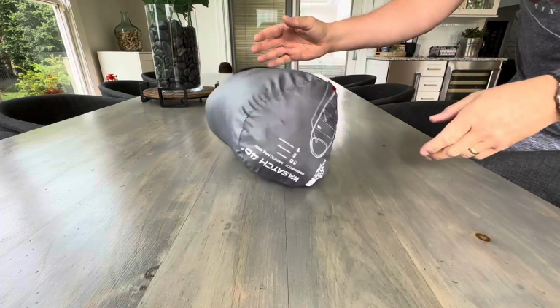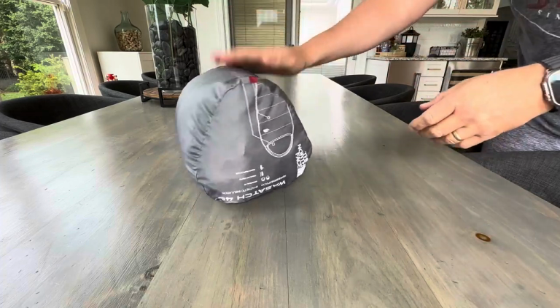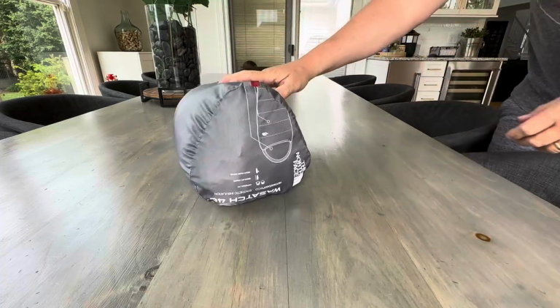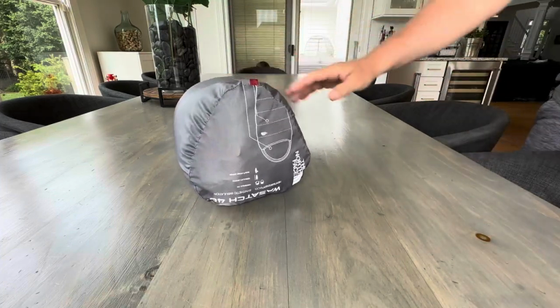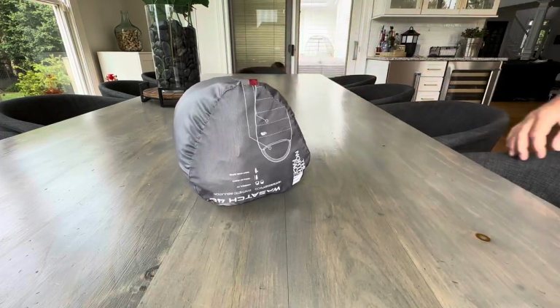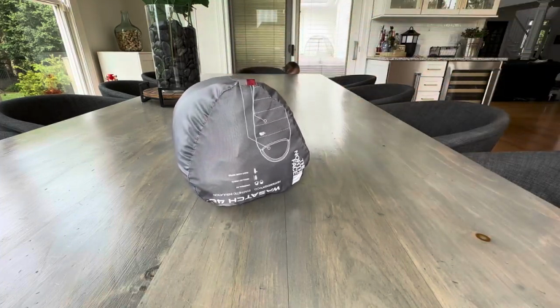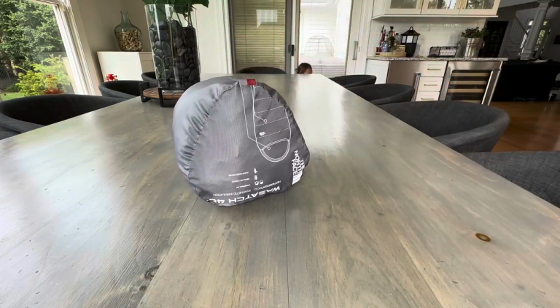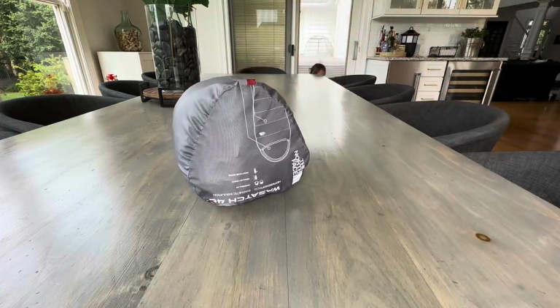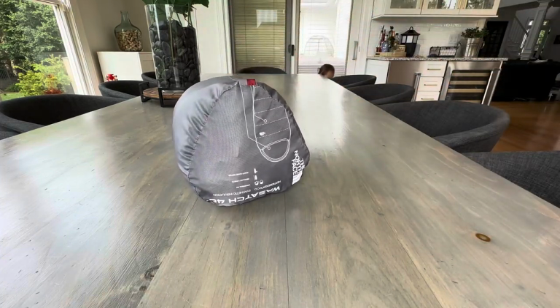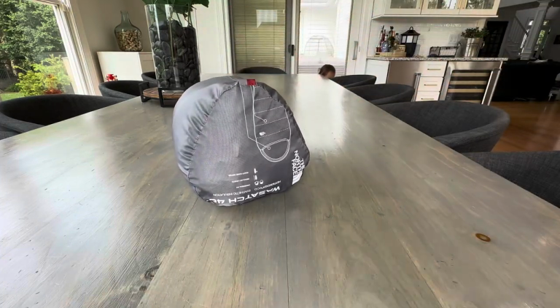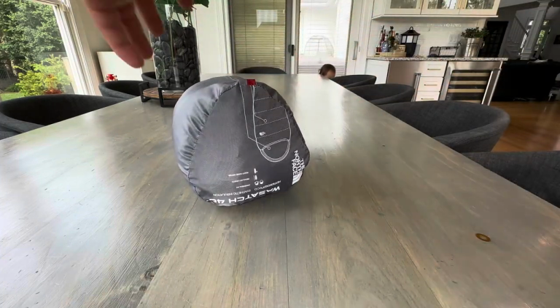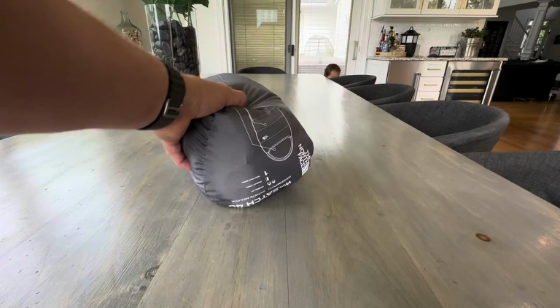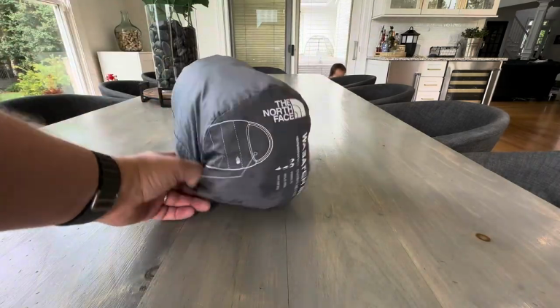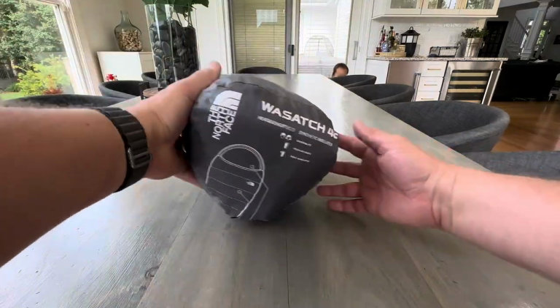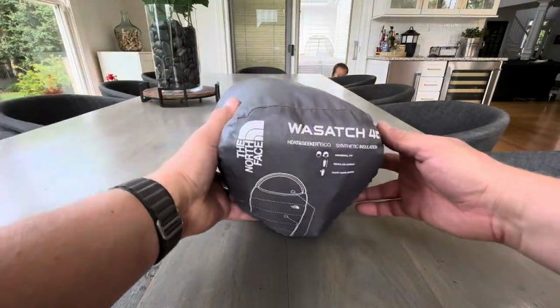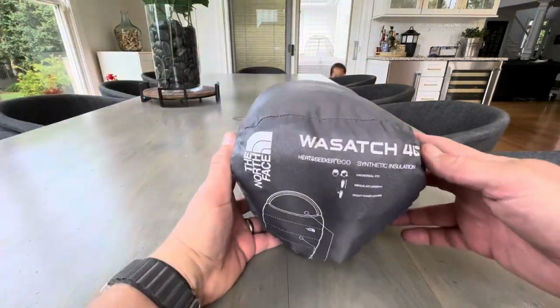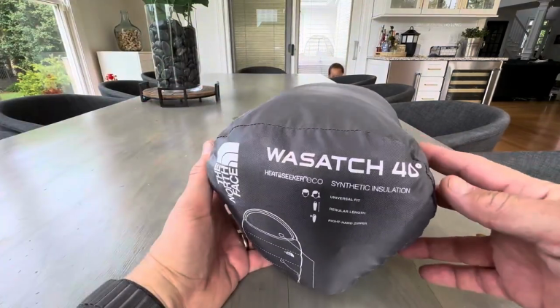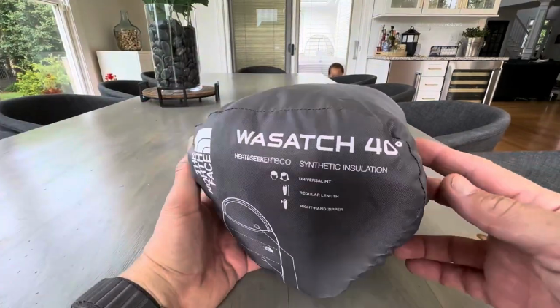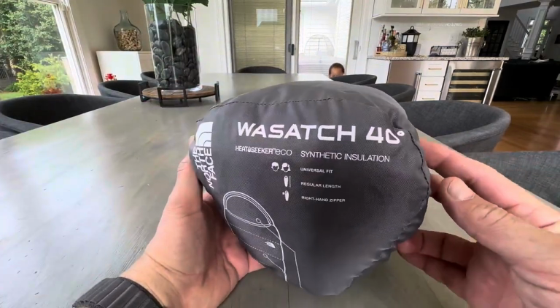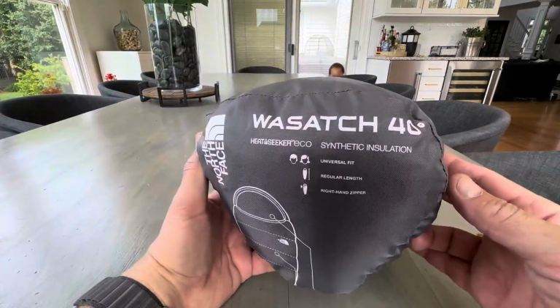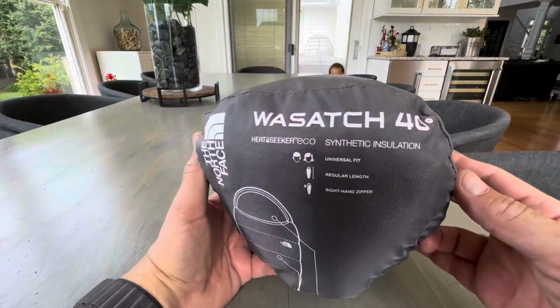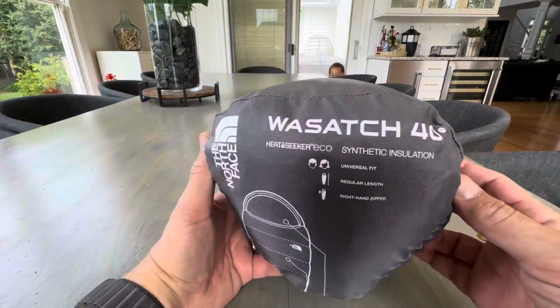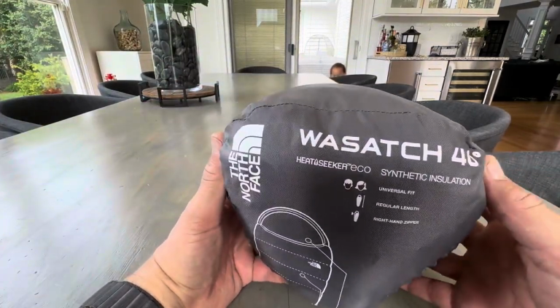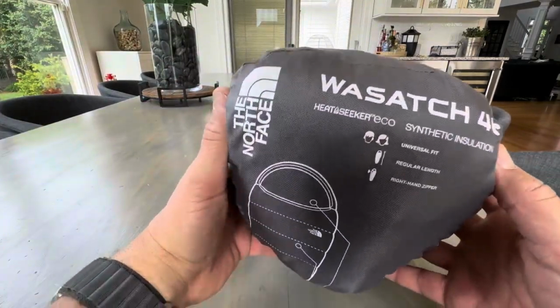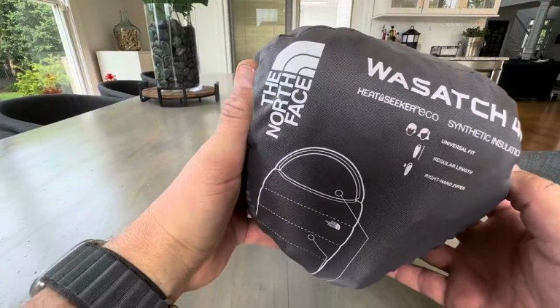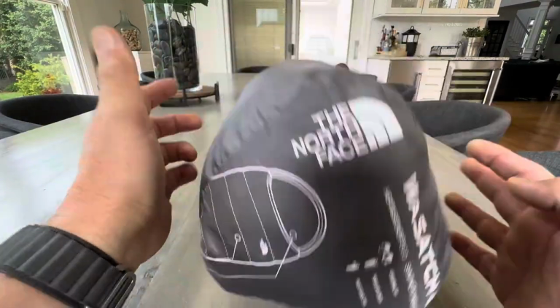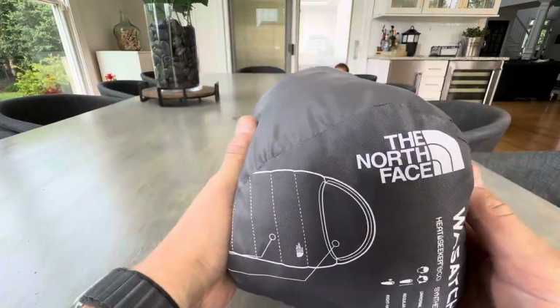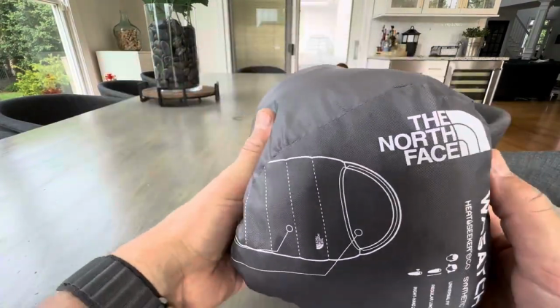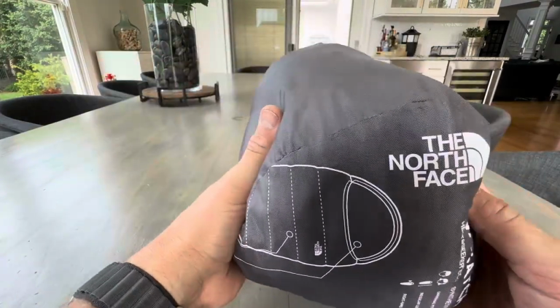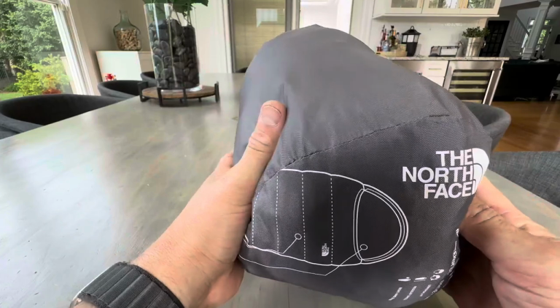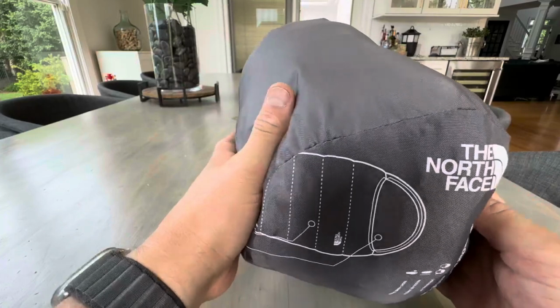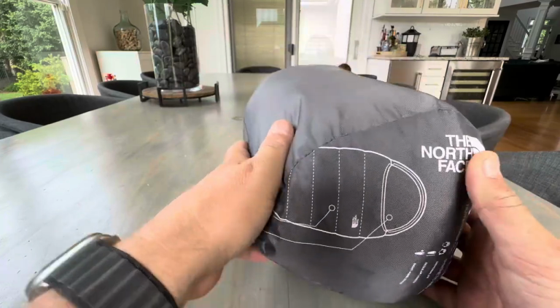So as advertised, ready to go — how awesome is that? That's the North Face Wasatch 40. I hope this gave you a better idea of what it is, and I can't wait to get out there and use this thing.